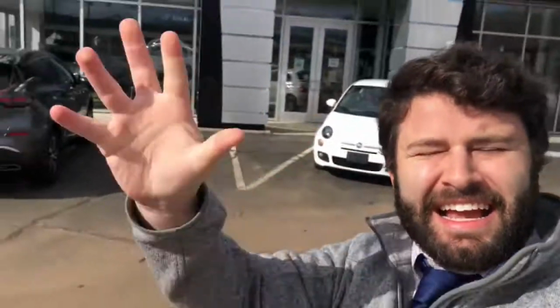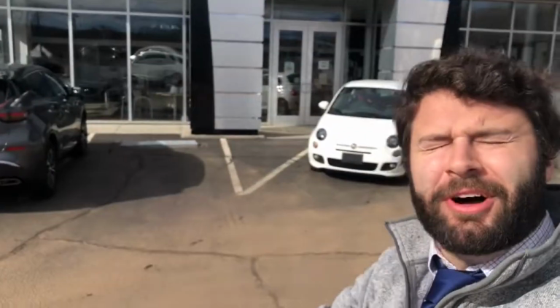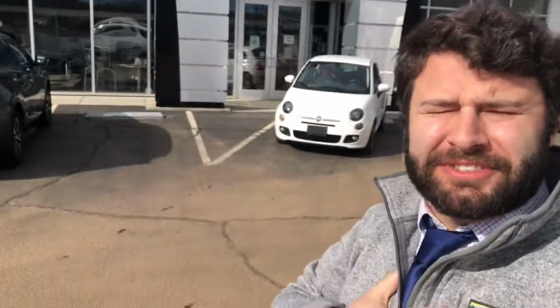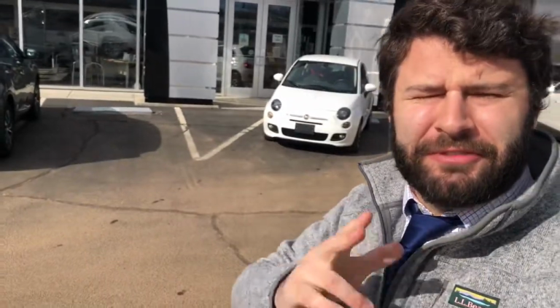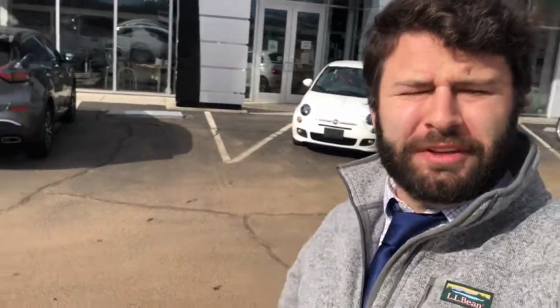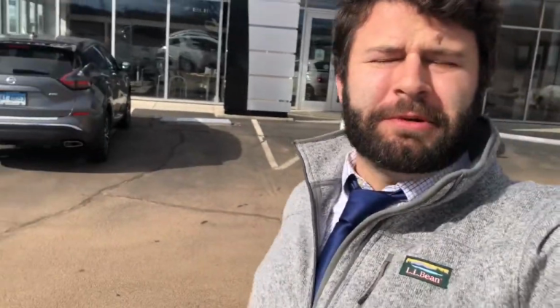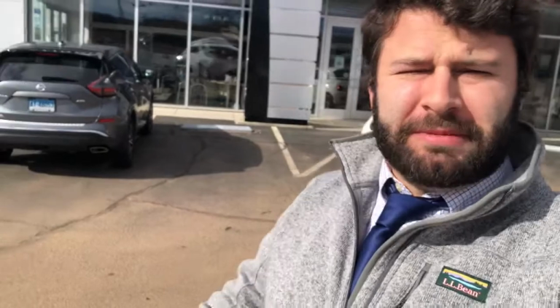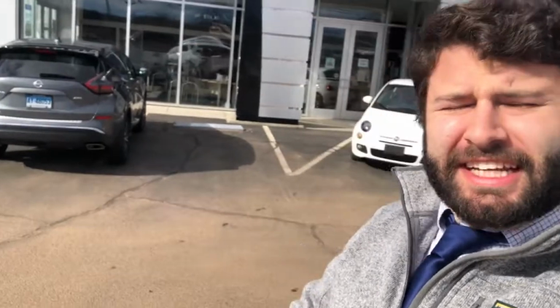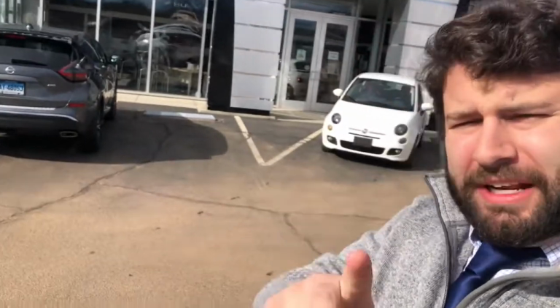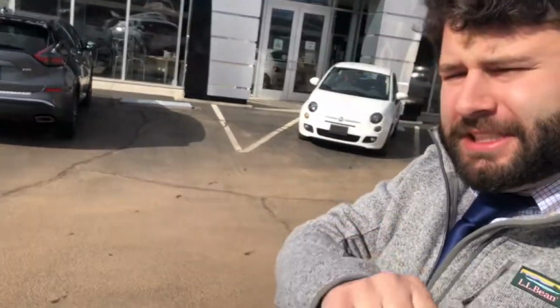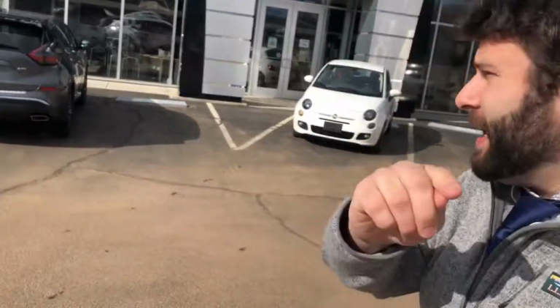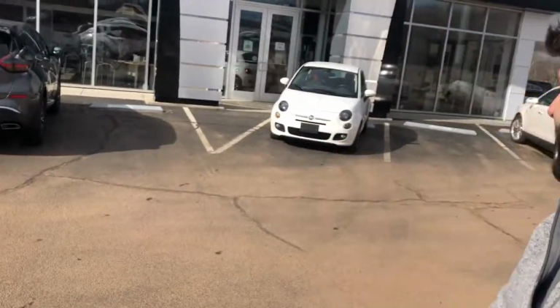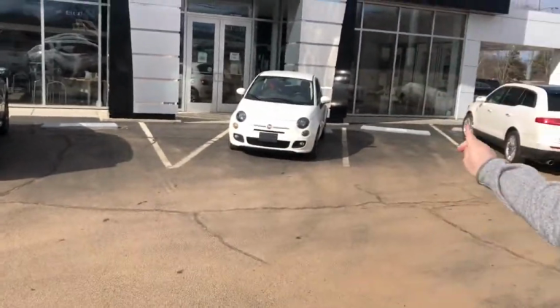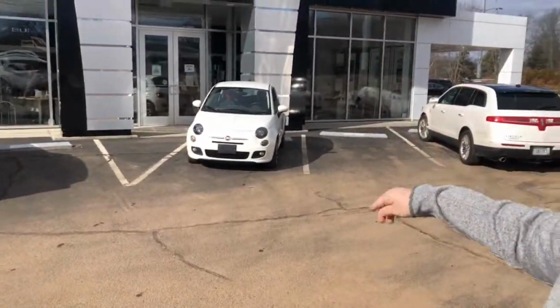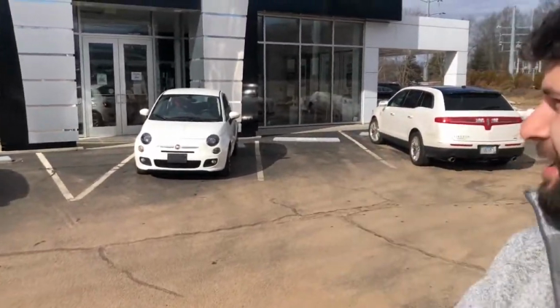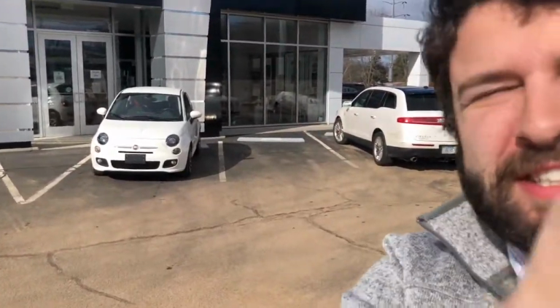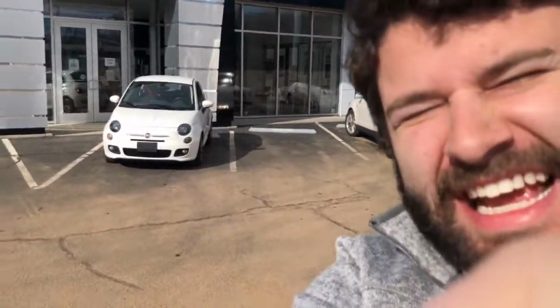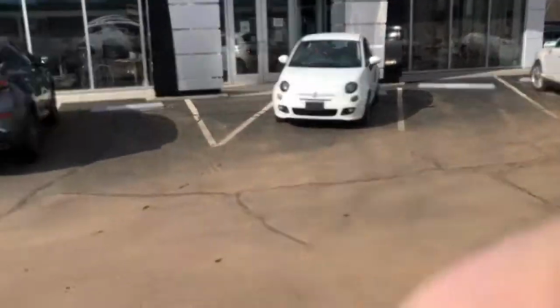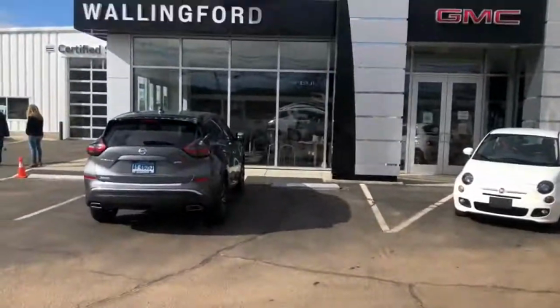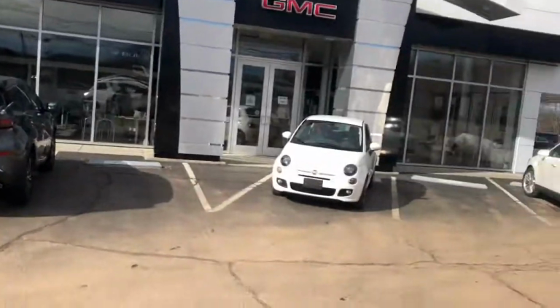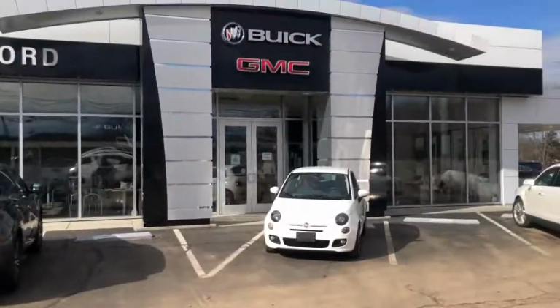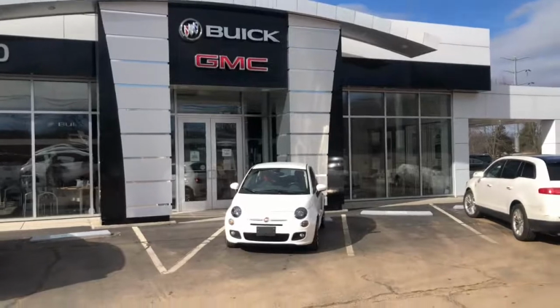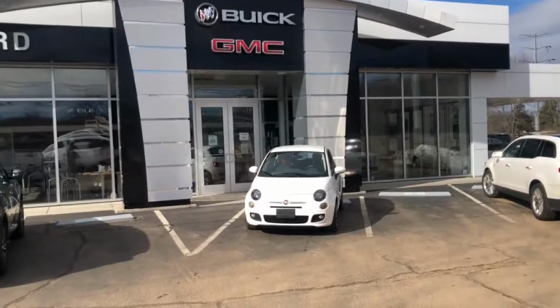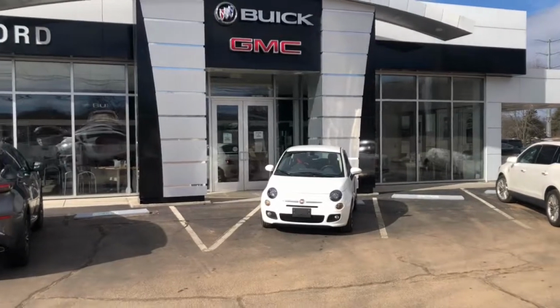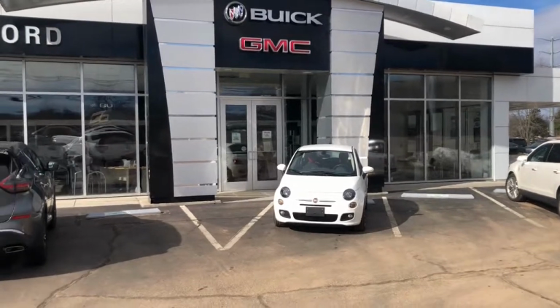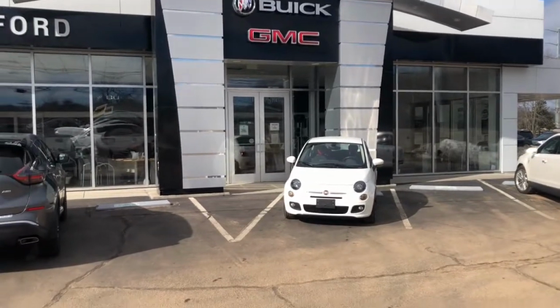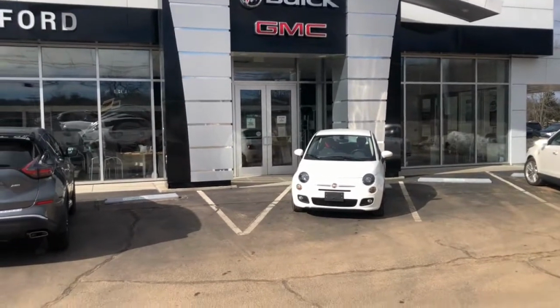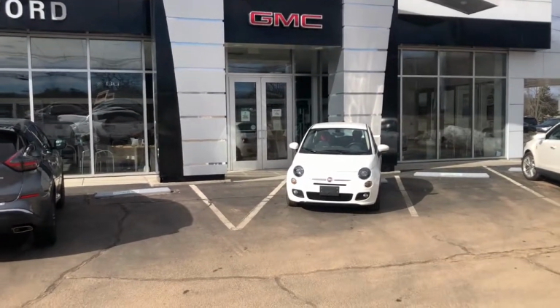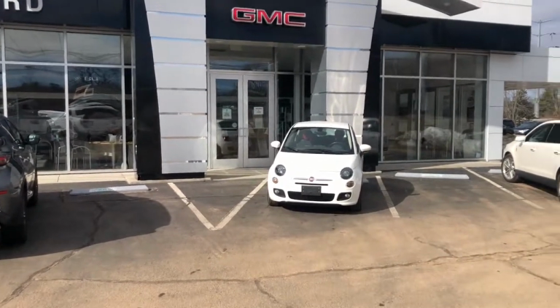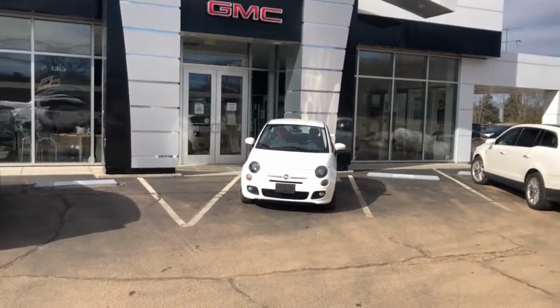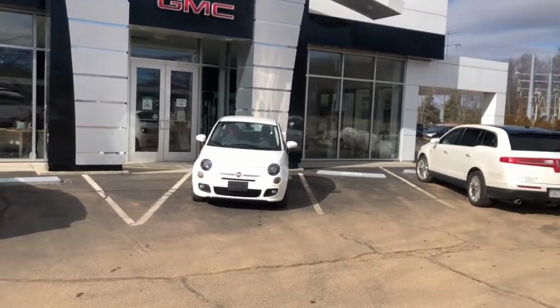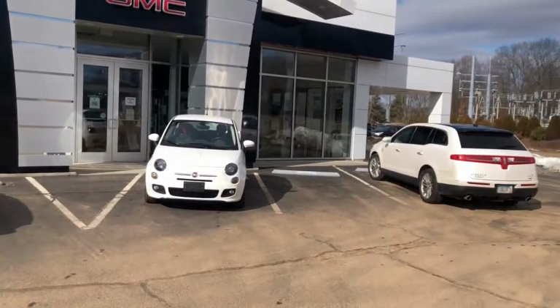Hello all, Nick Tenor here from Wally for Buick GMC. Just wanted to reach out quick — thank you so much for your interest in this Fiat 500. Now without wasting more time, let's move right into this thing.